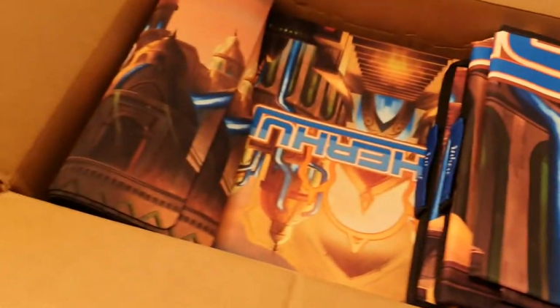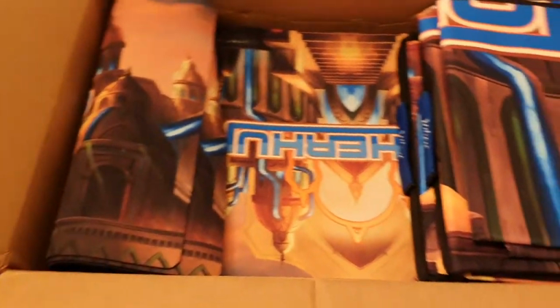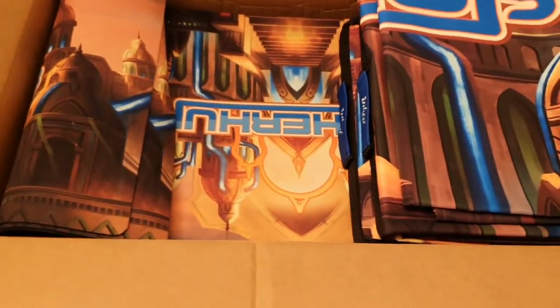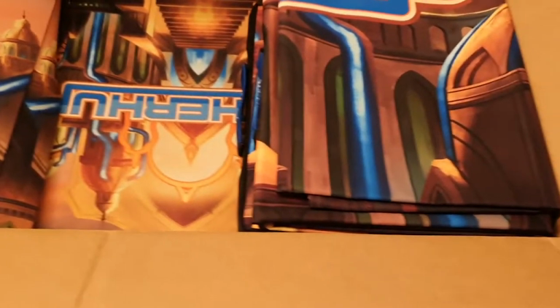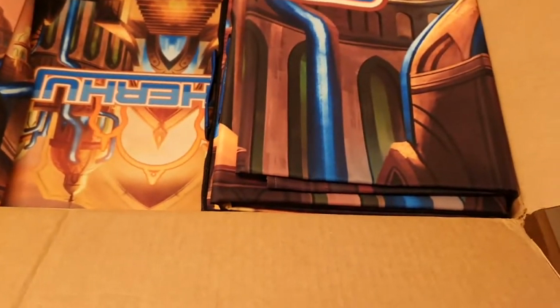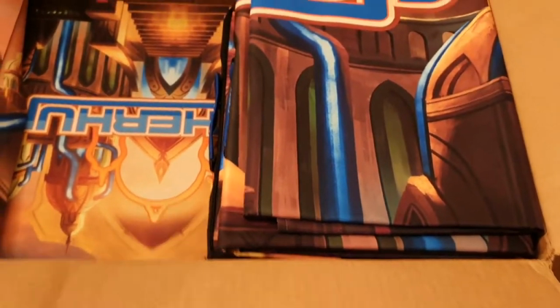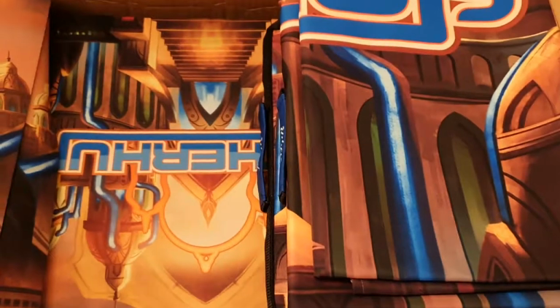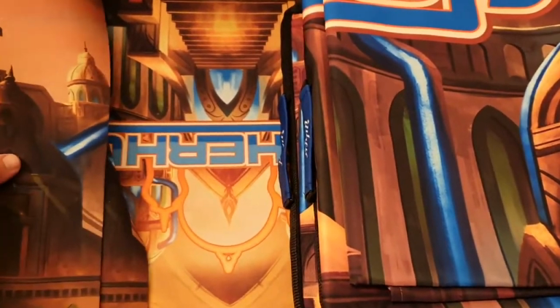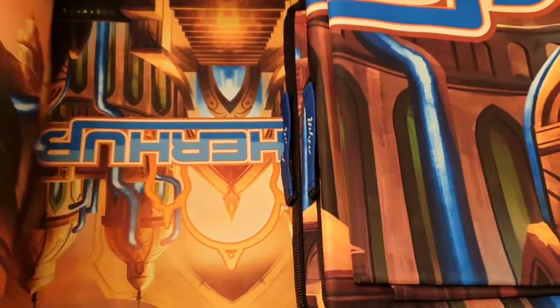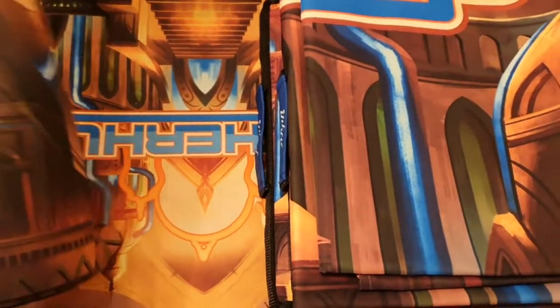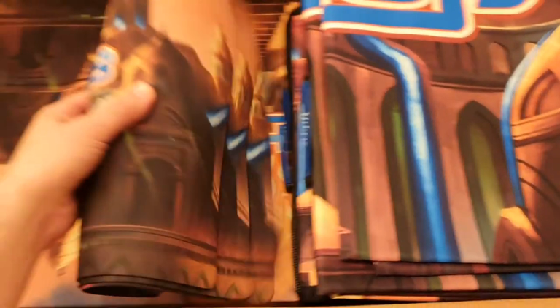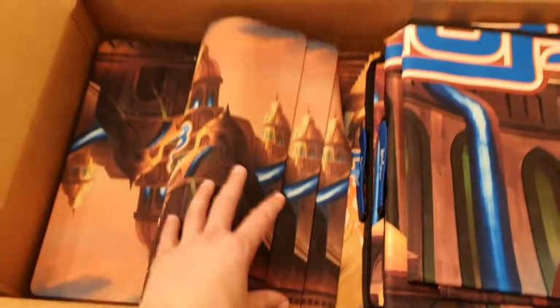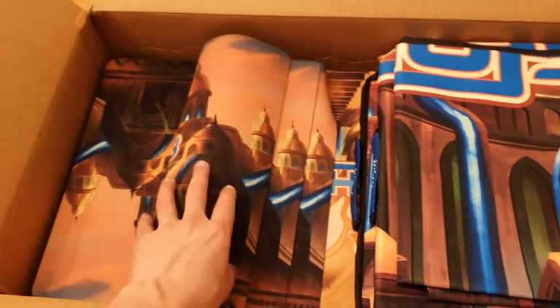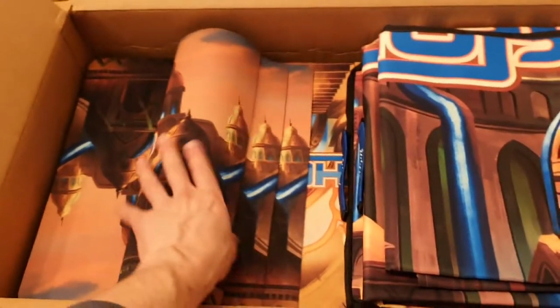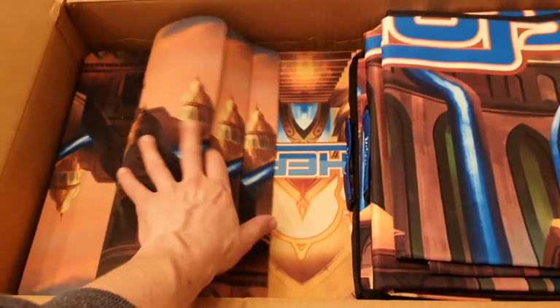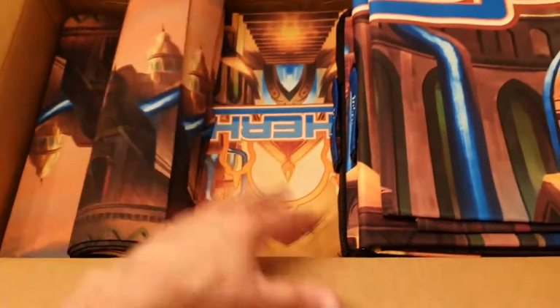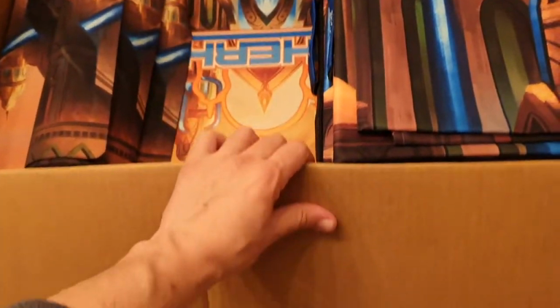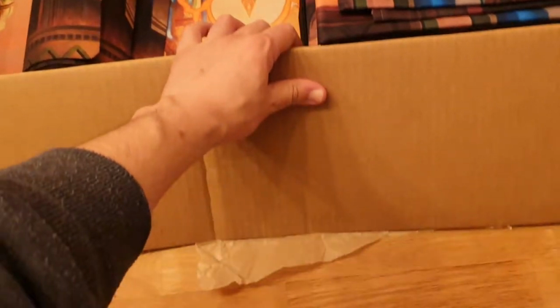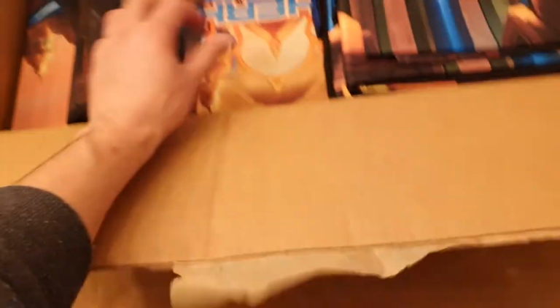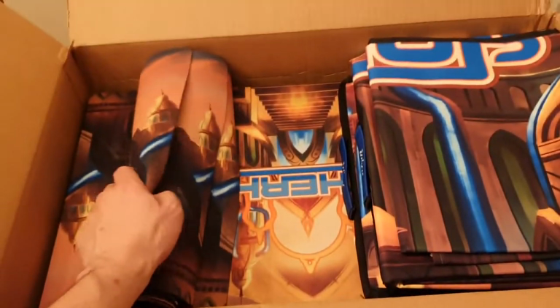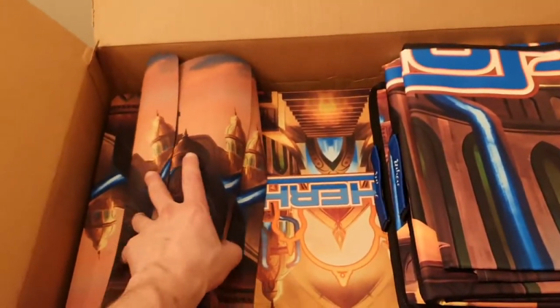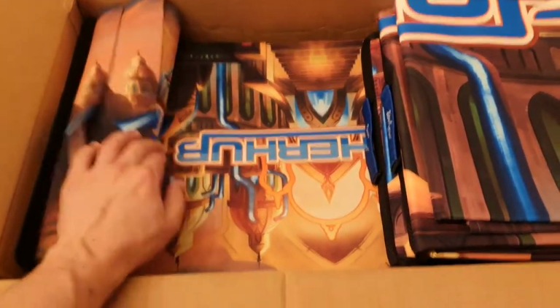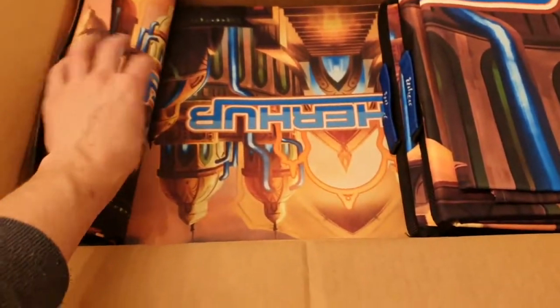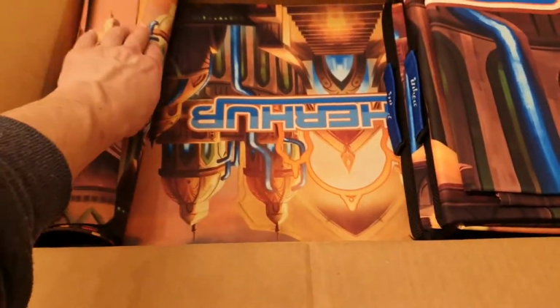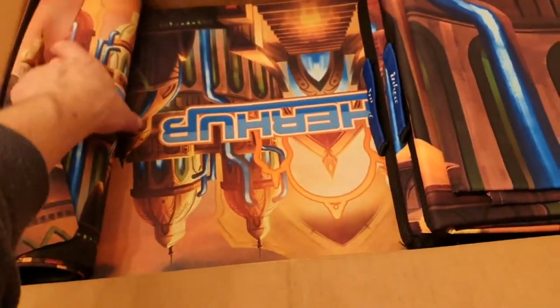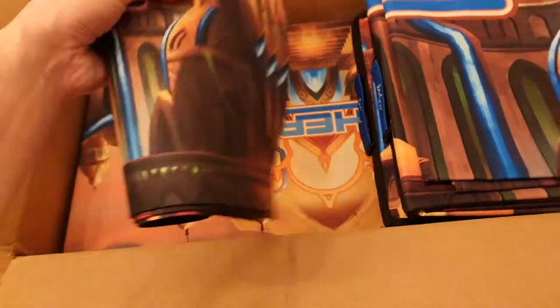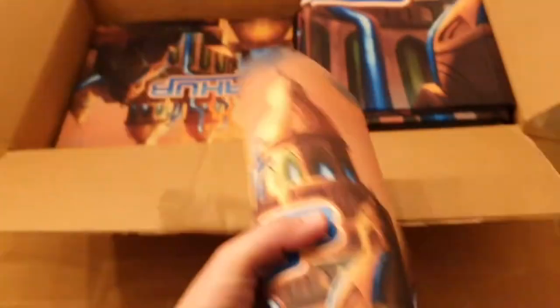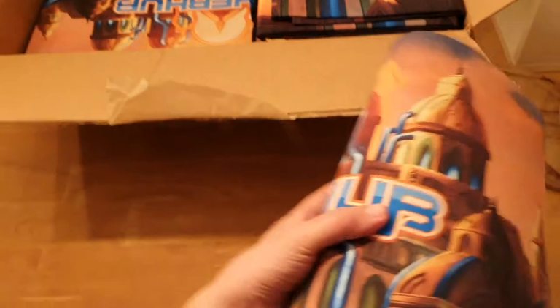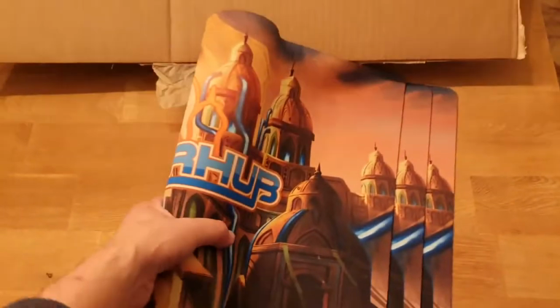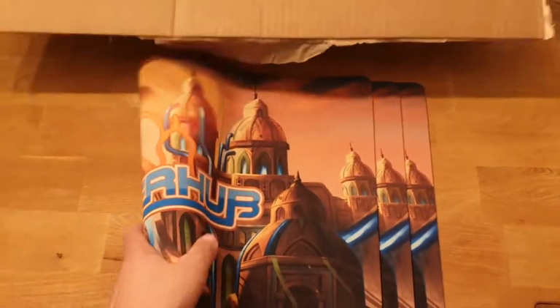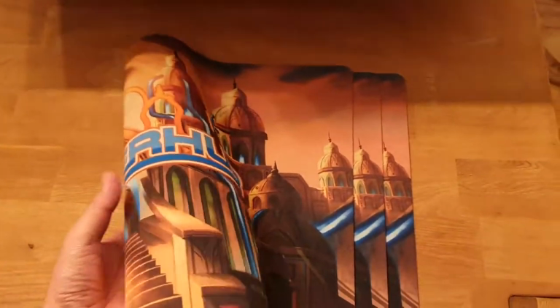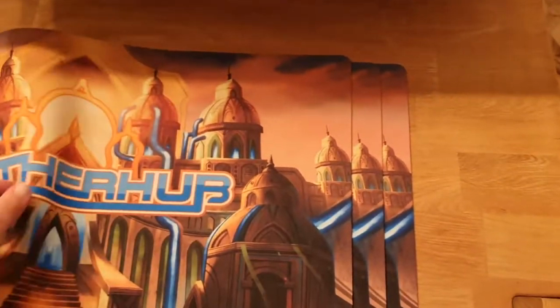I can't wait until I get the hoodies — I haven't seen those yet. So we have a crap load of play mats. If some of you haven't seen them, let's take a look at them. Man, this is hard with one hand.